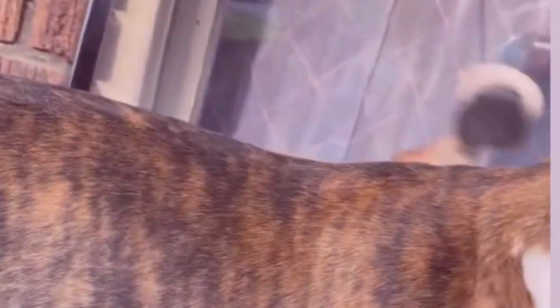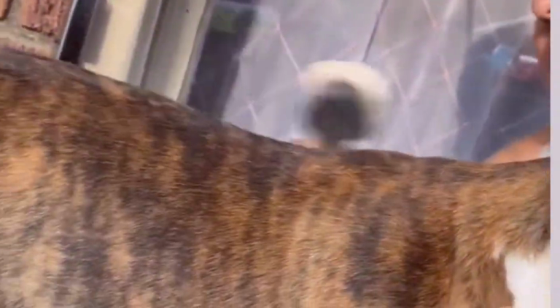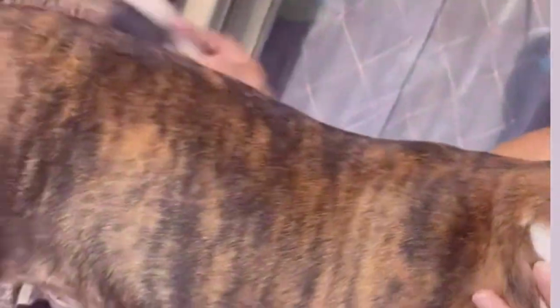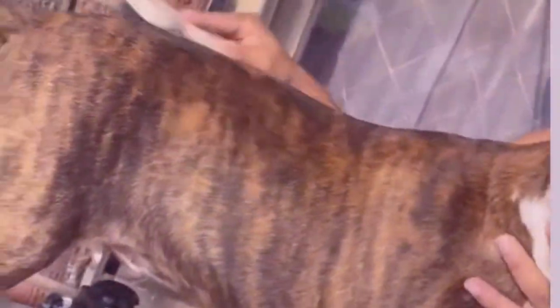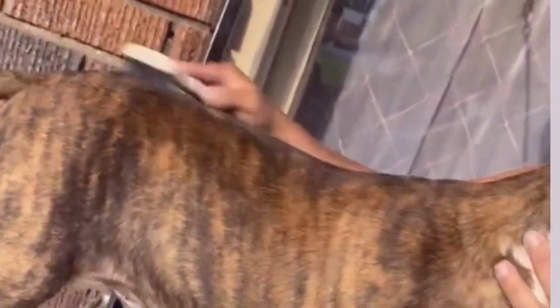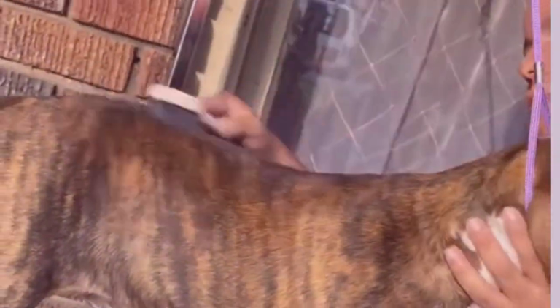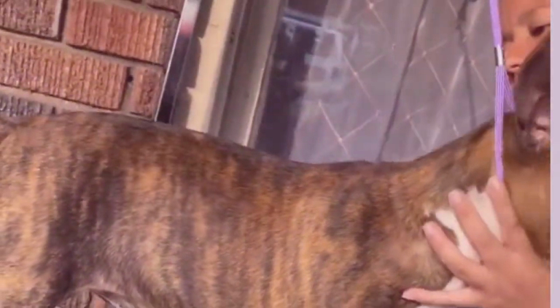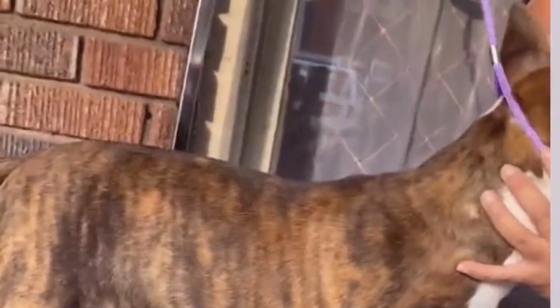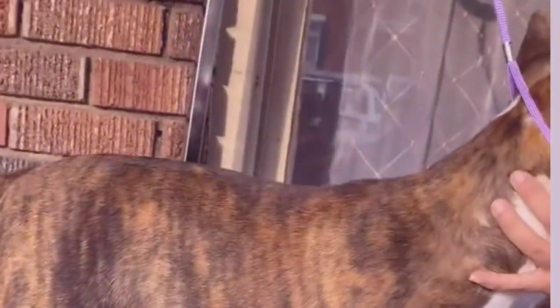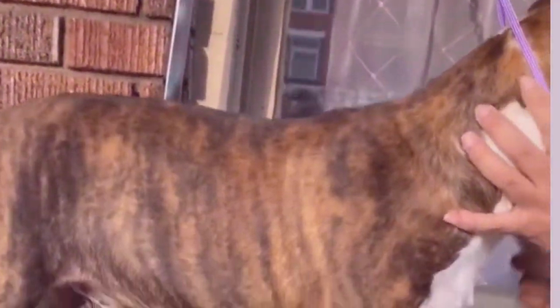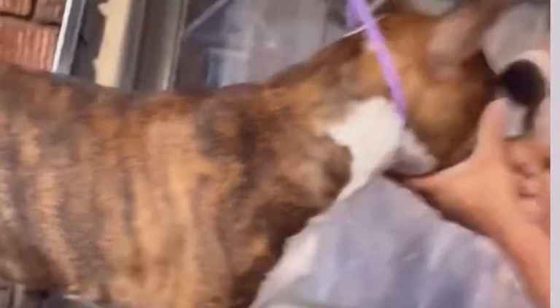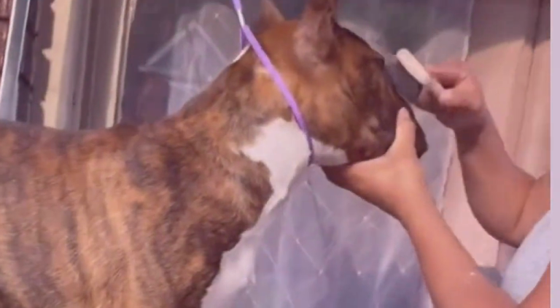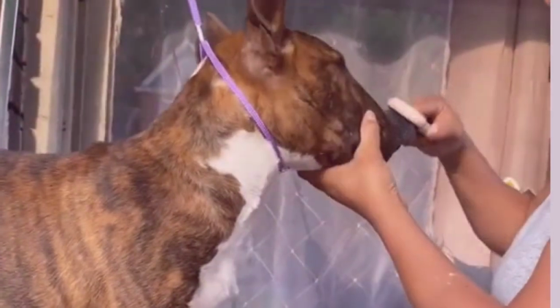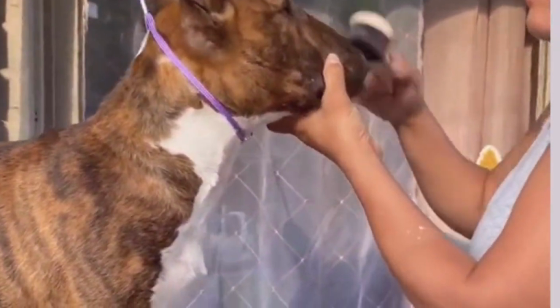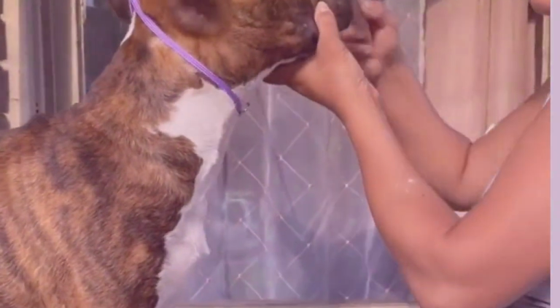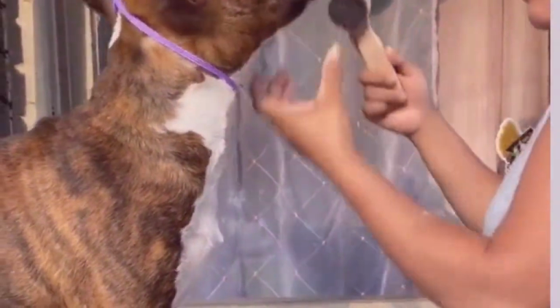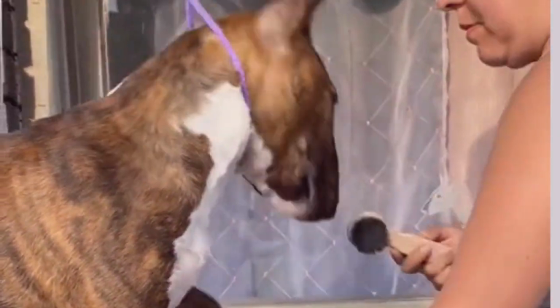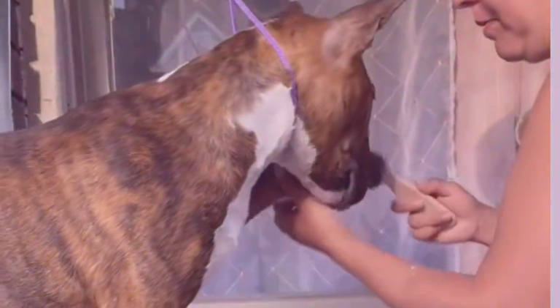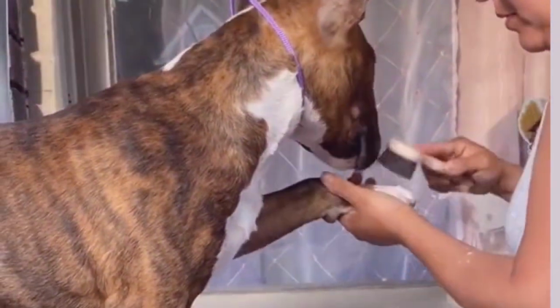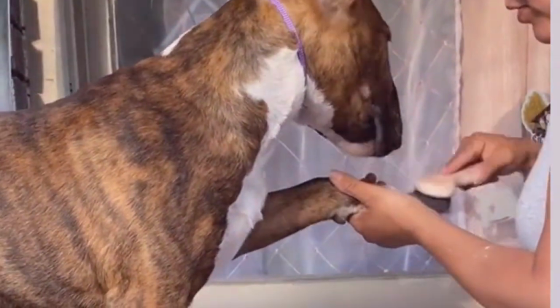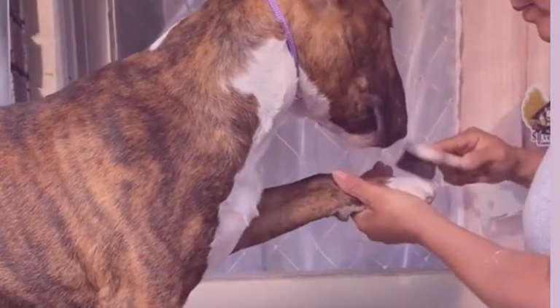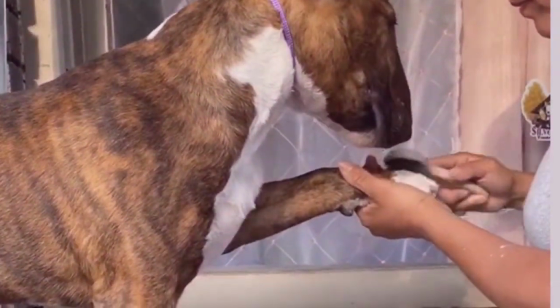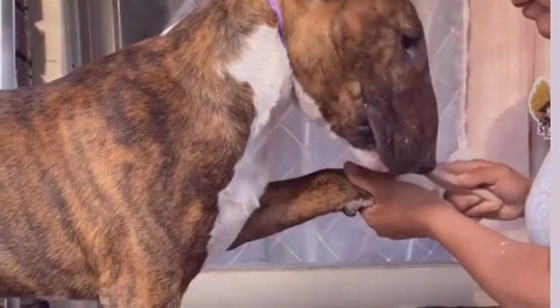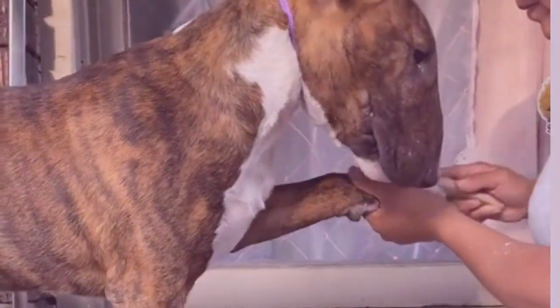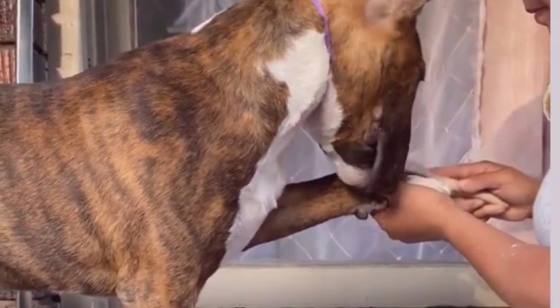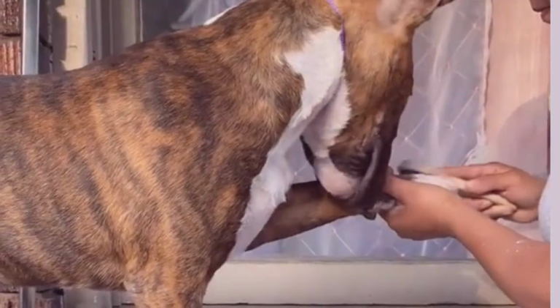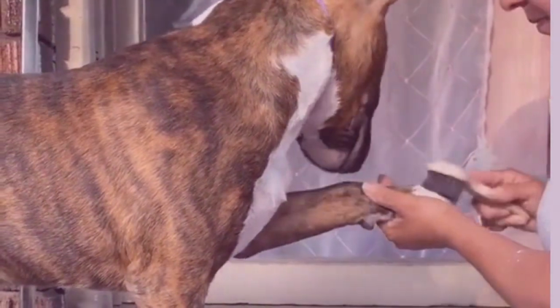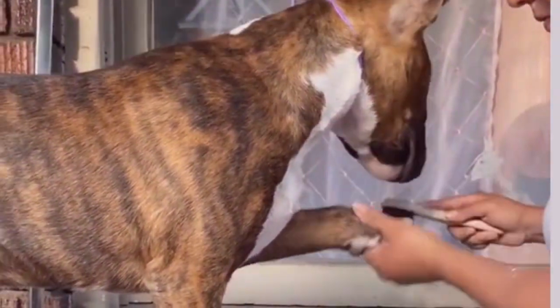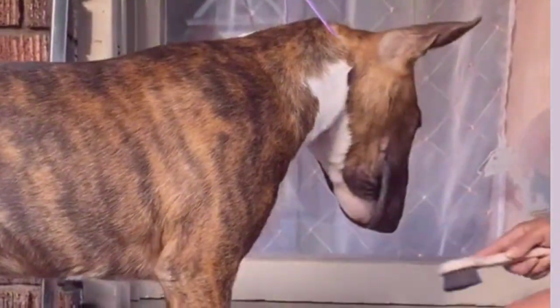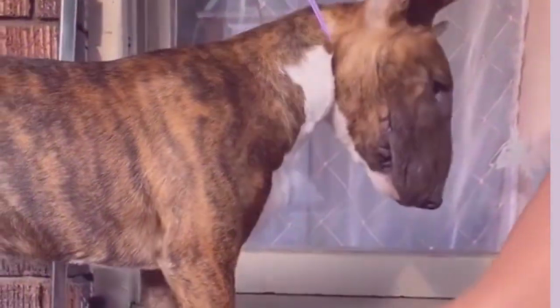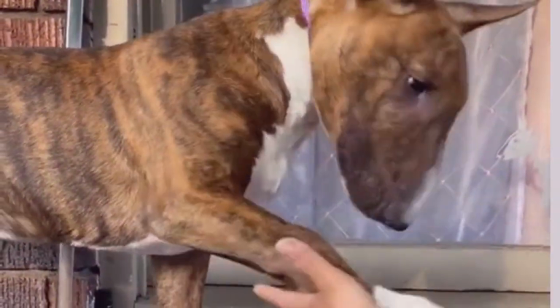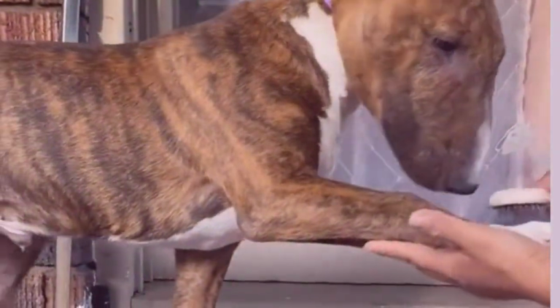The breed's short, dense coat is easy to maintain, requiring regular brushing to keep it looking its best. And let's not forget those adorable, distinctive ears that add to their charm.